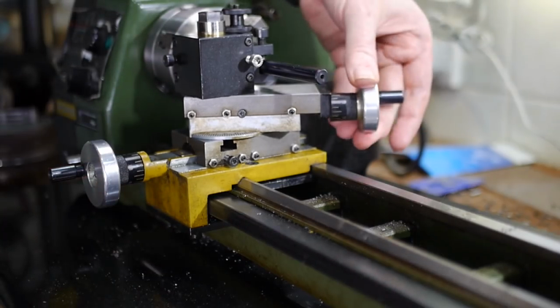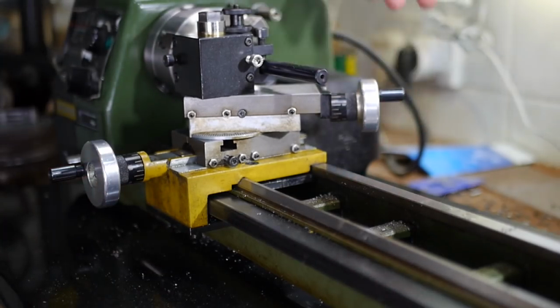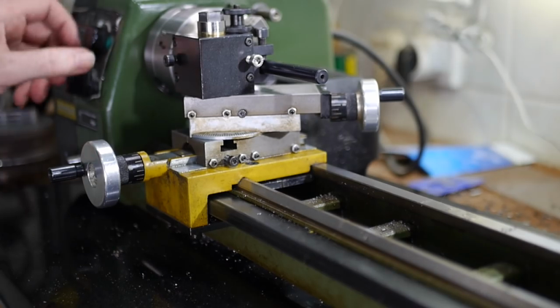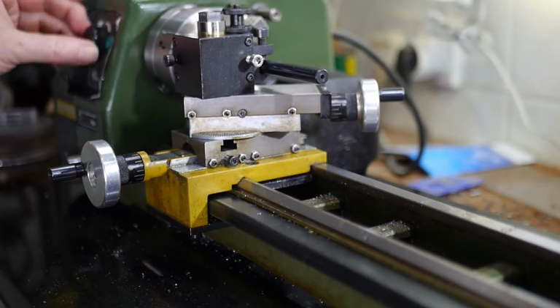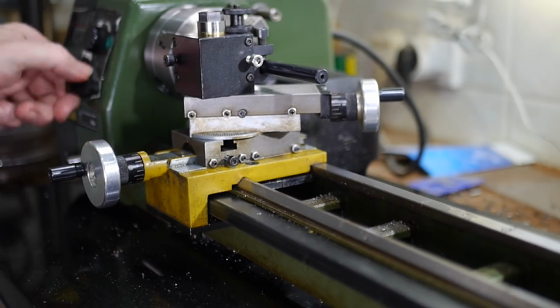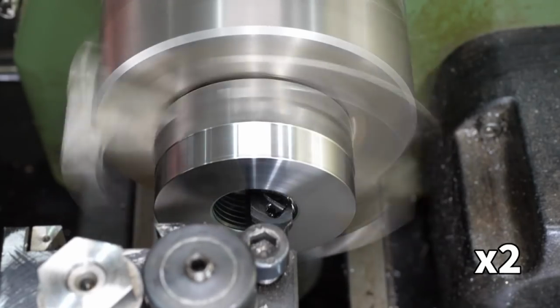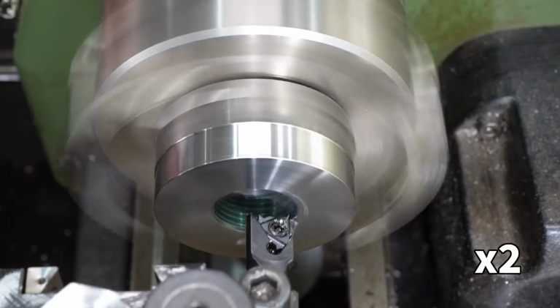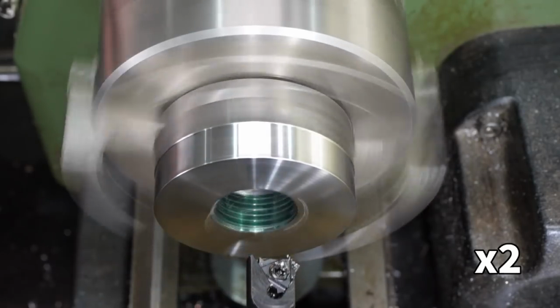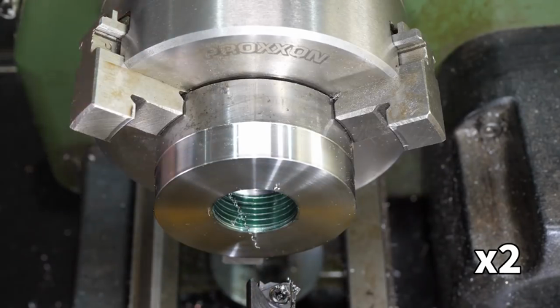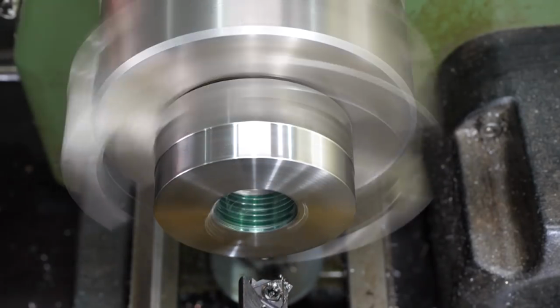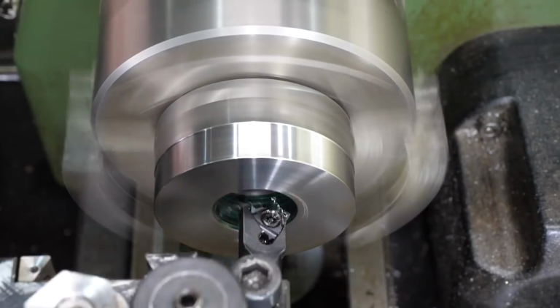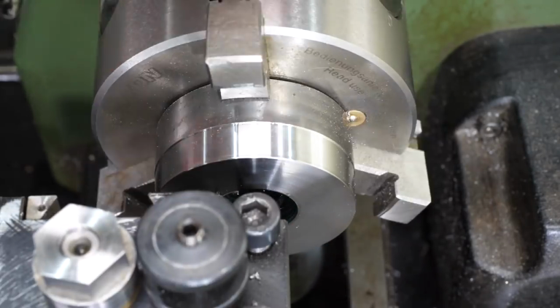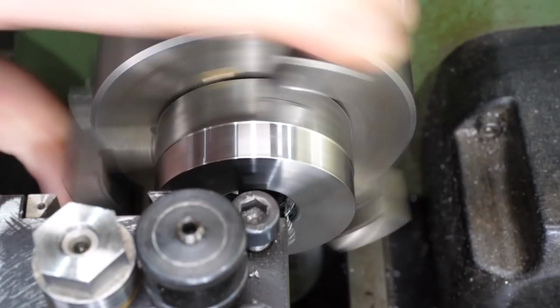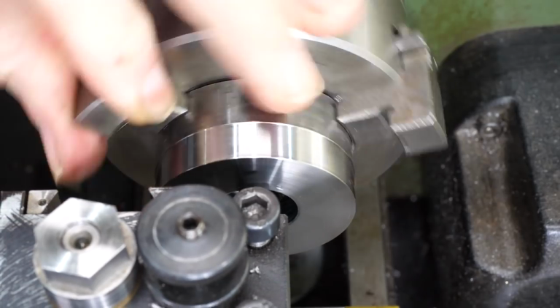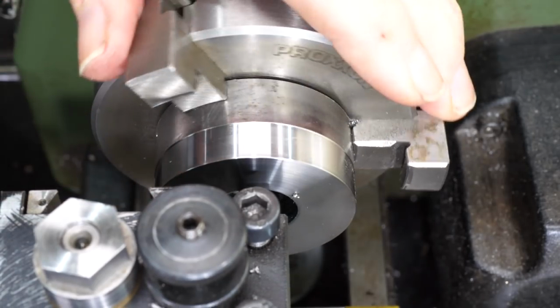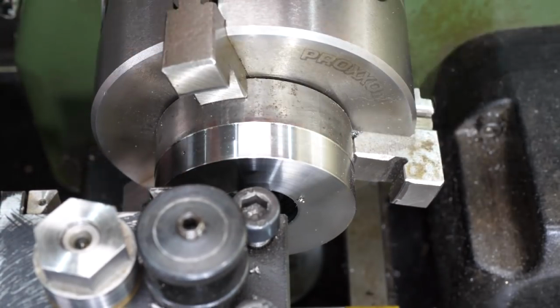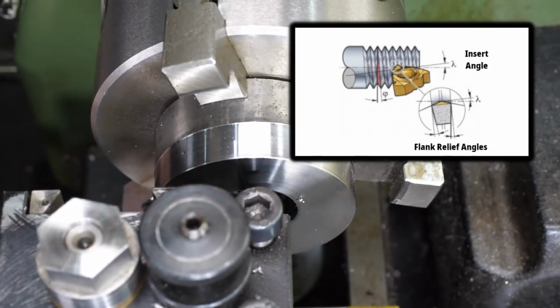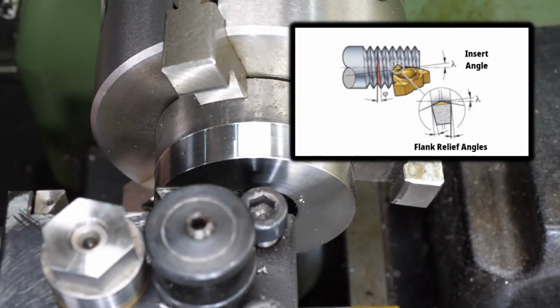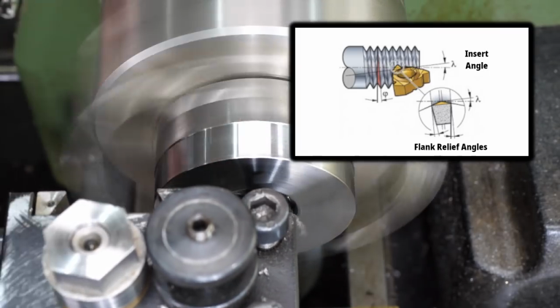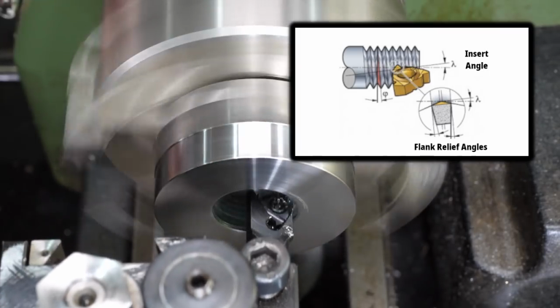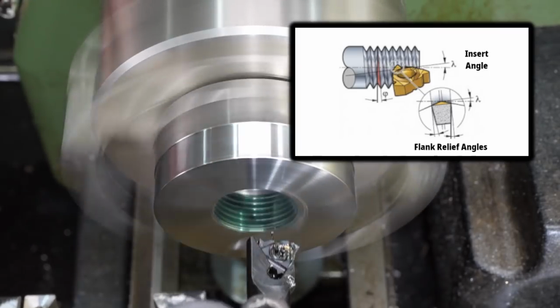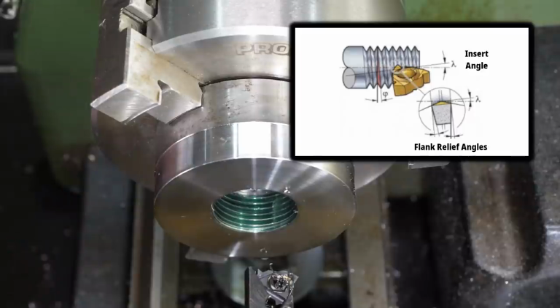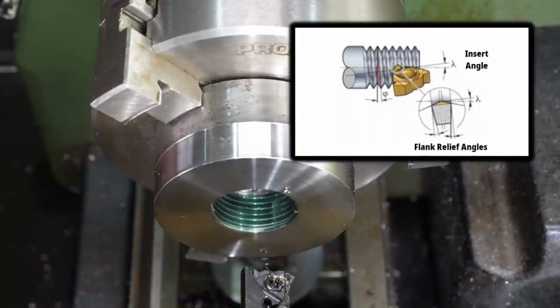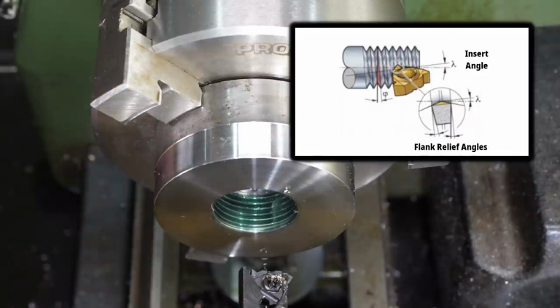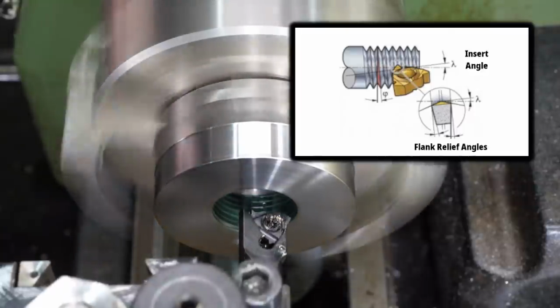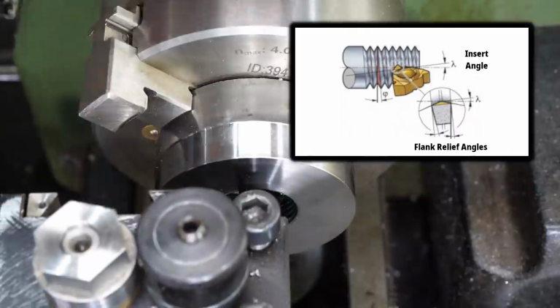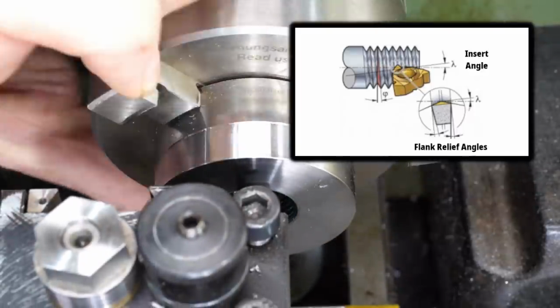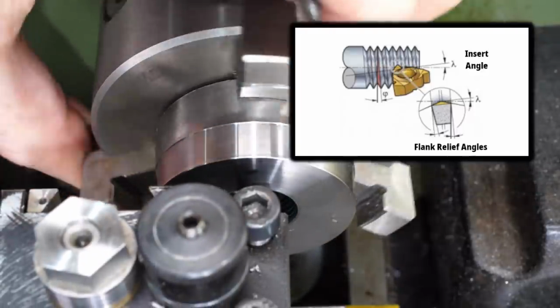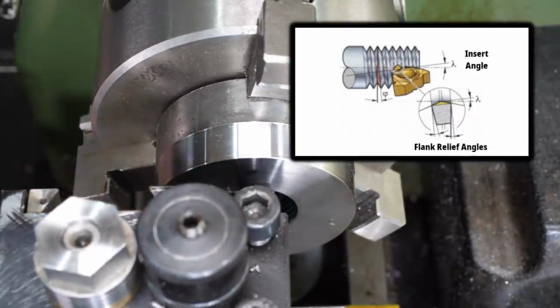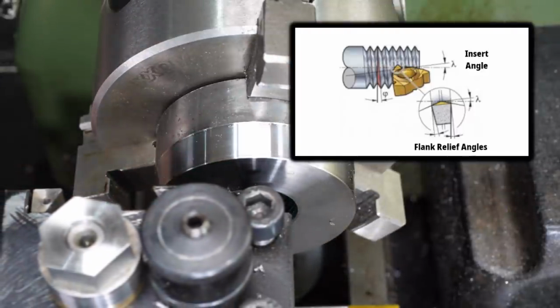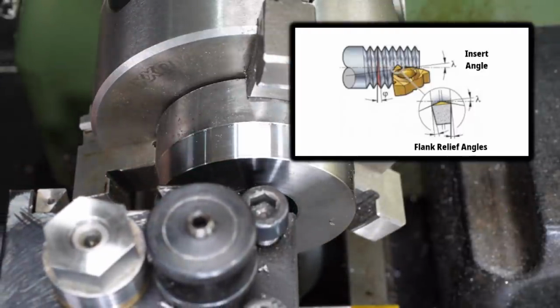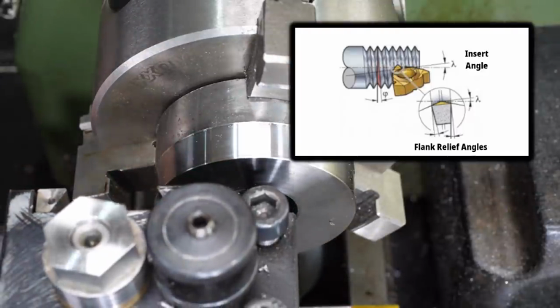I also had another problem. The deeper the insert got, the more it would vibrate and chatter. This wasn't just a problem with rigidity - this style of insert has symmetric relief angles. Appropriate relief is very important for internal threads, where the curve of the material bends back towards the underside of the insert.